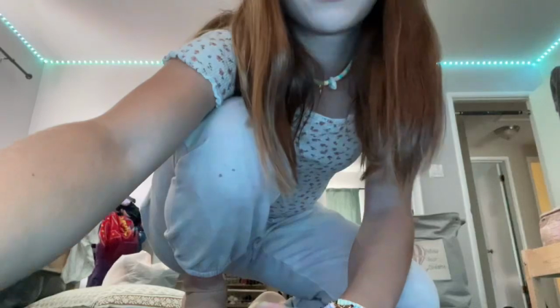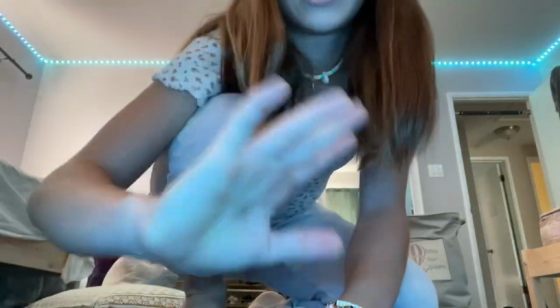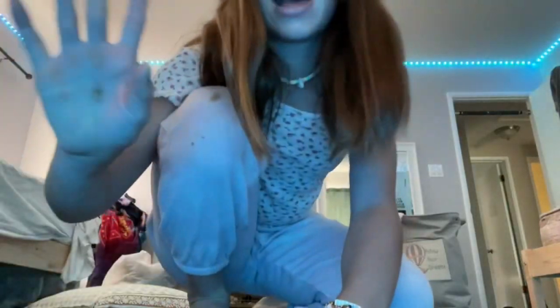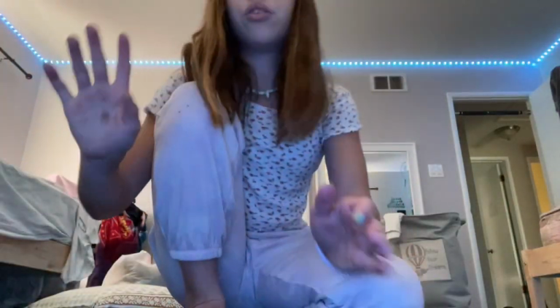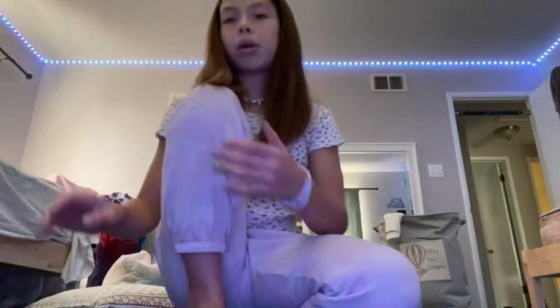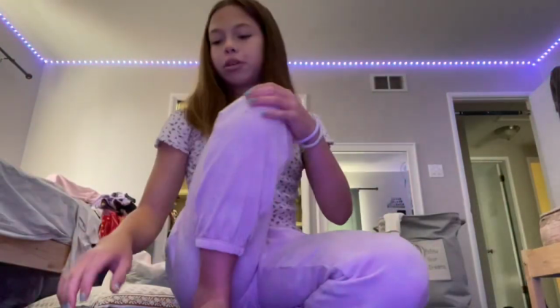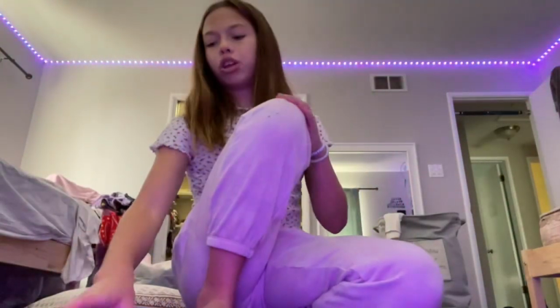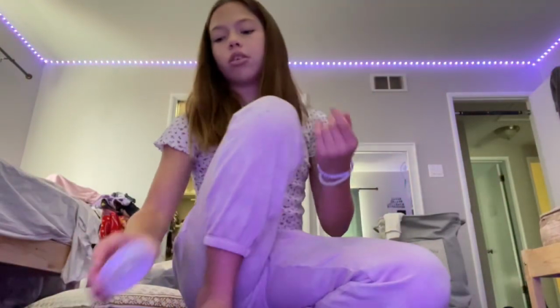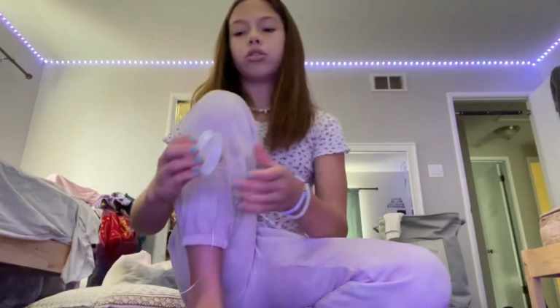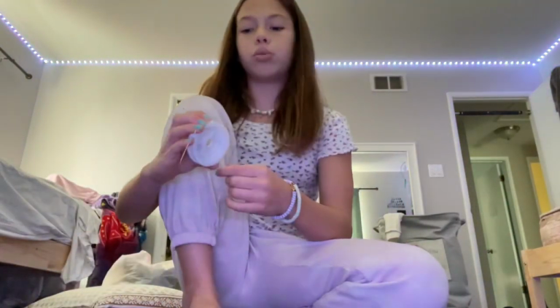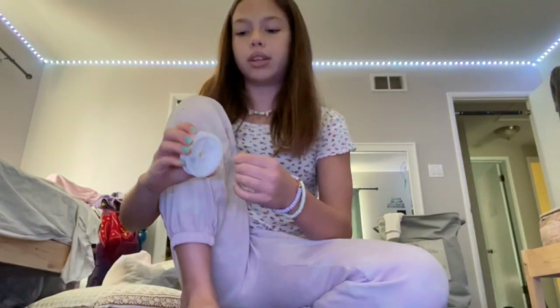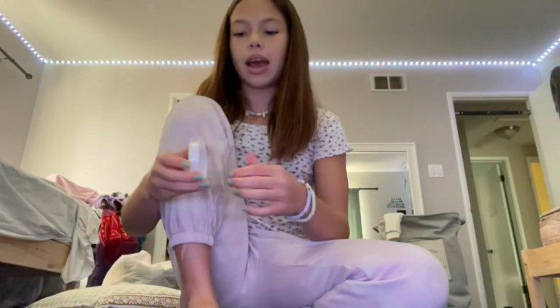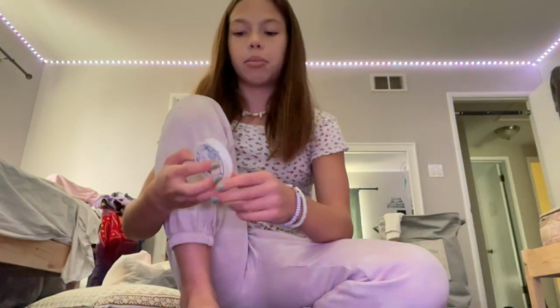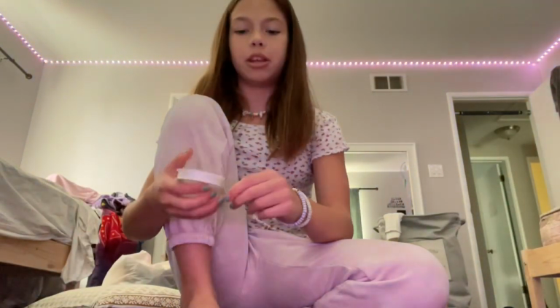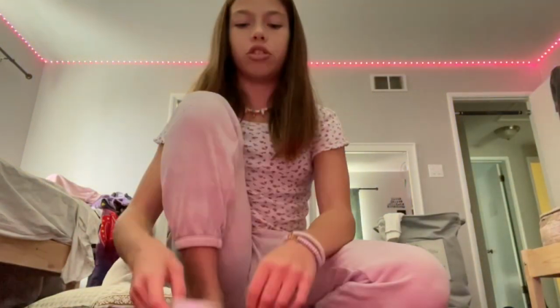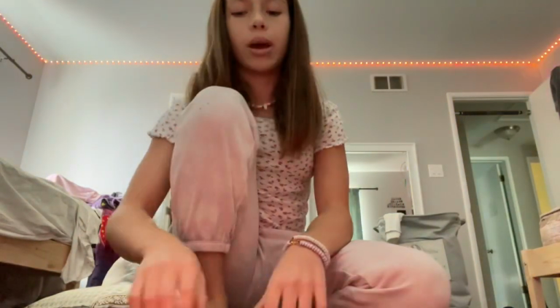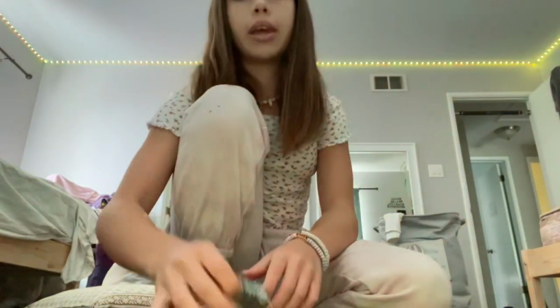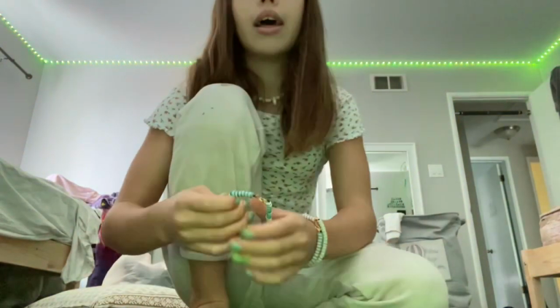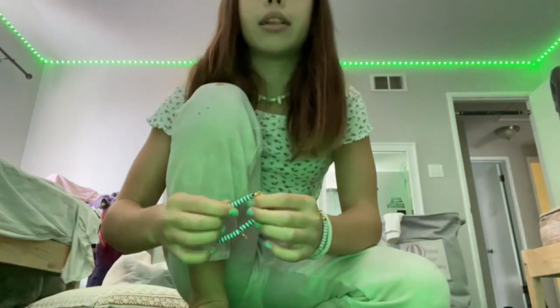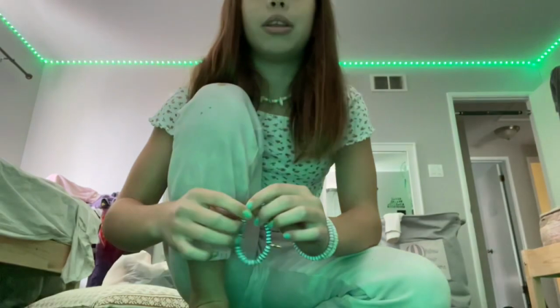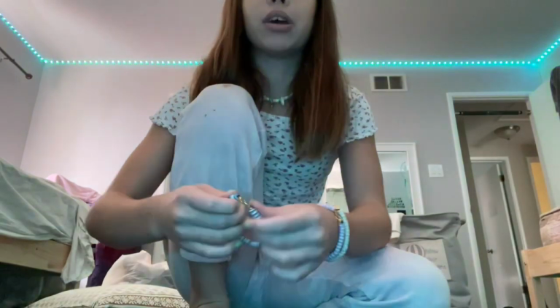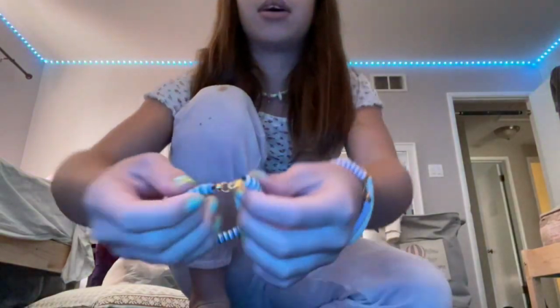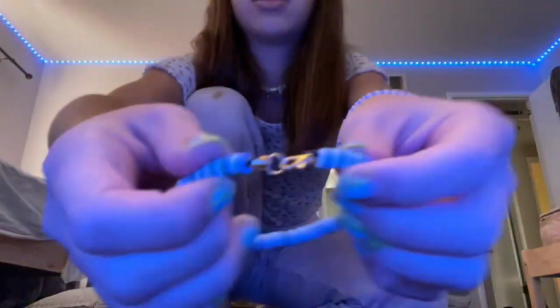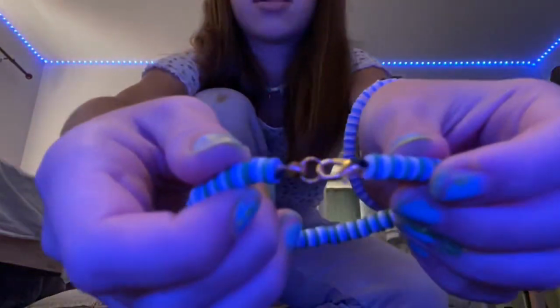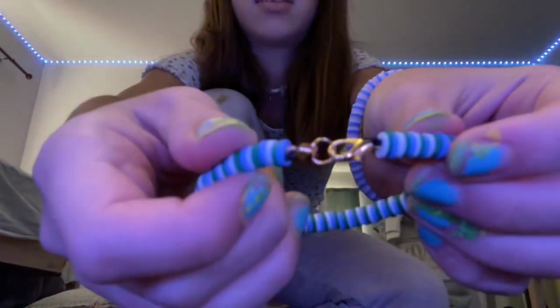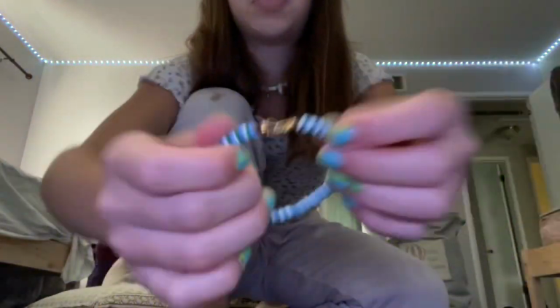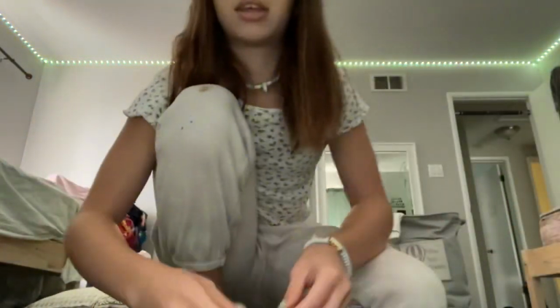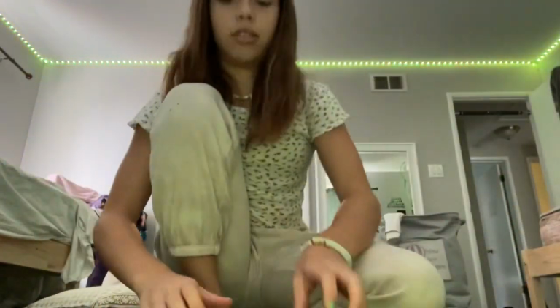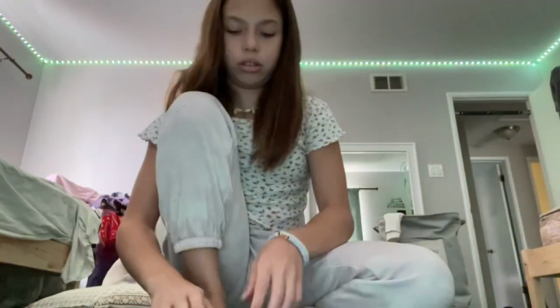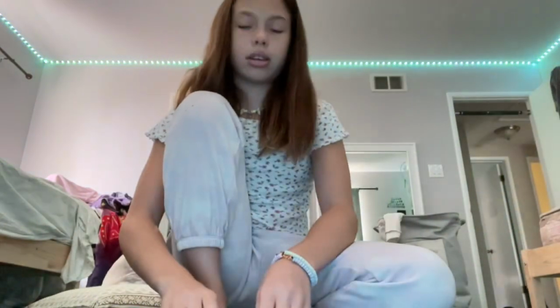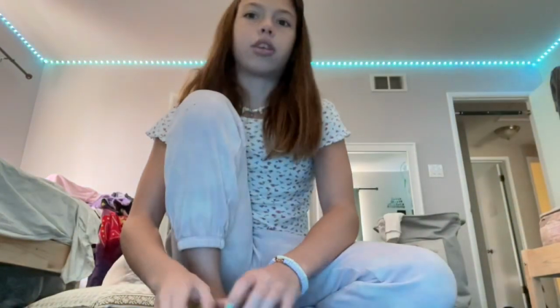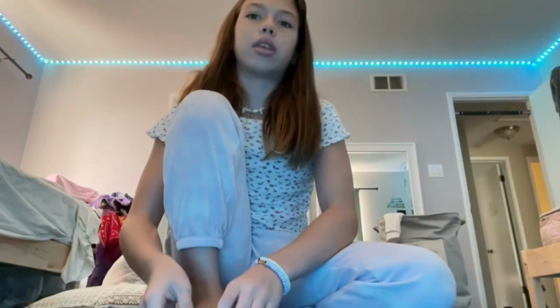Hey guys, welcome back to my channel. So today I'm going to be teaching you how to make a clay beads bracelet with a clasp connector thing.